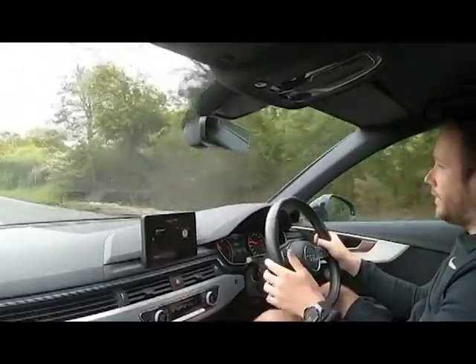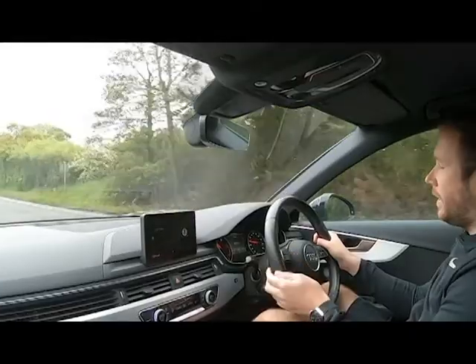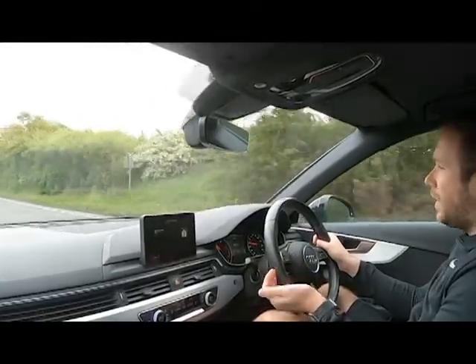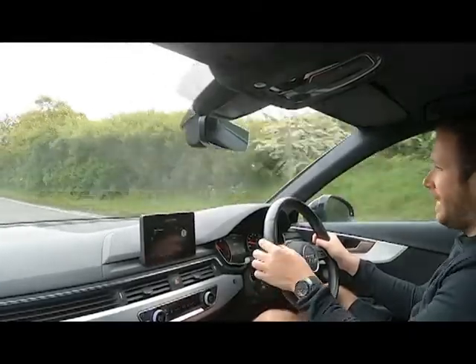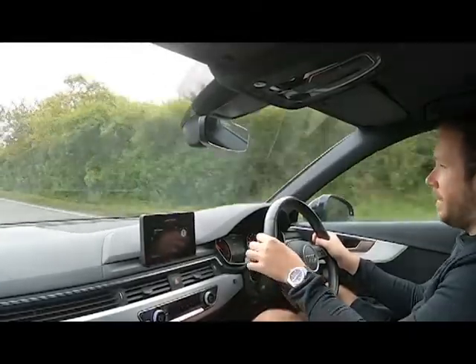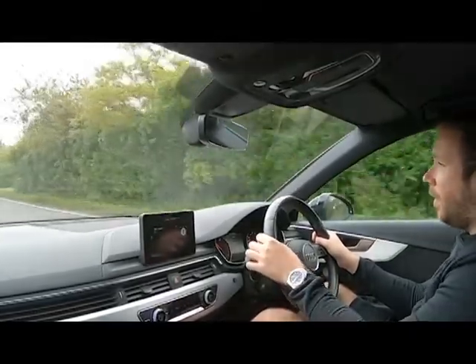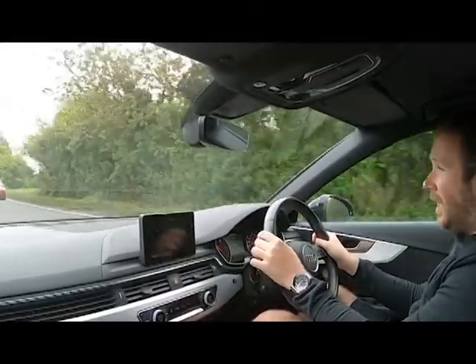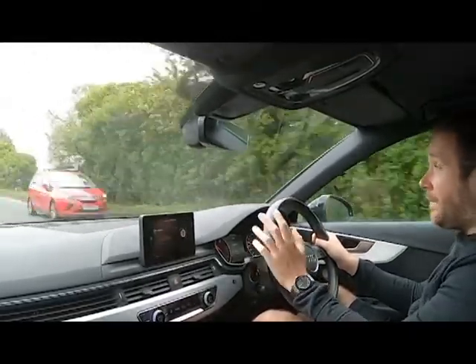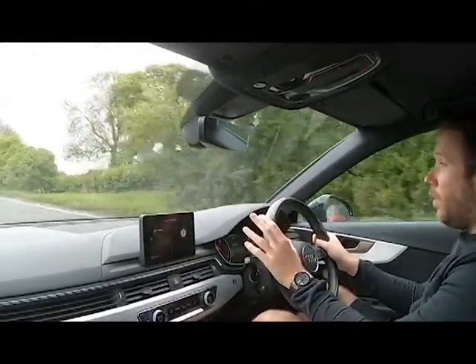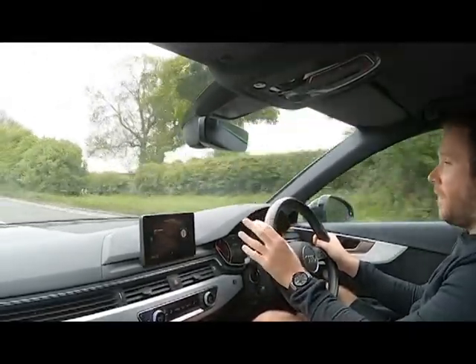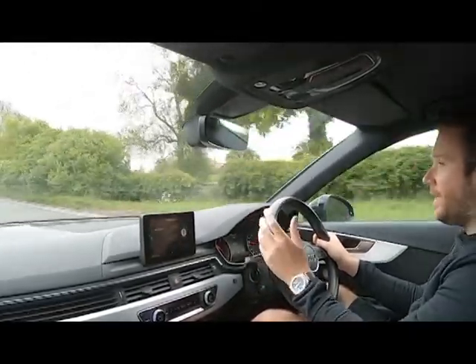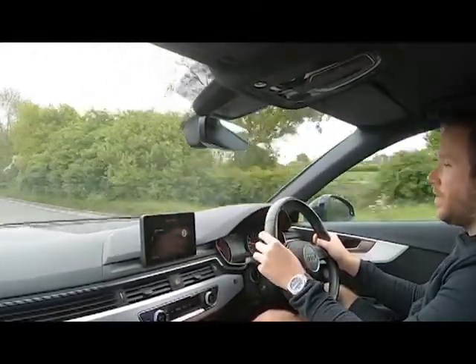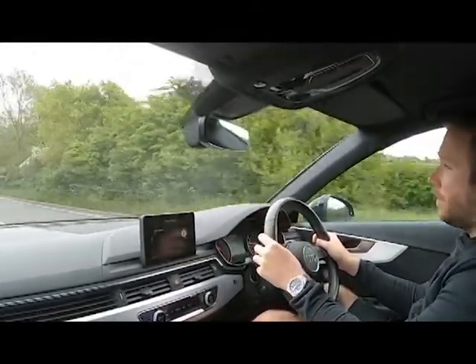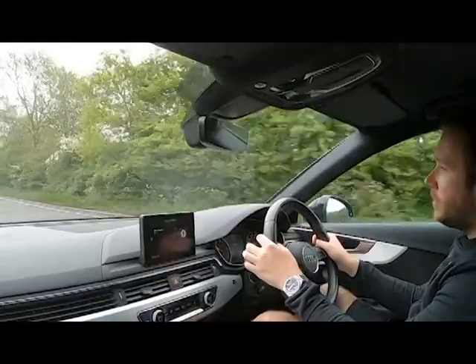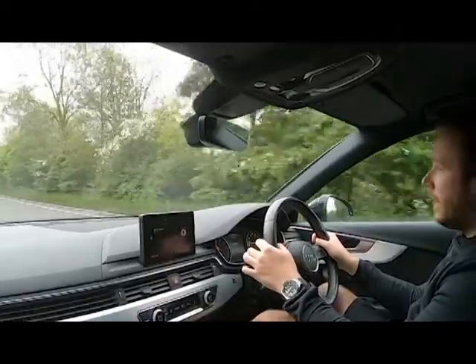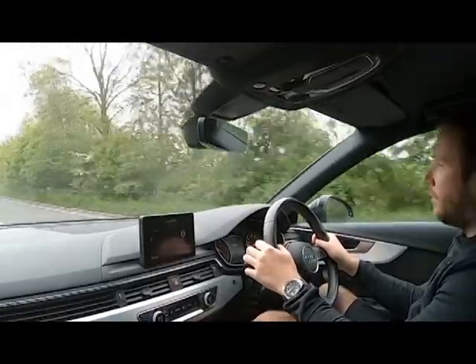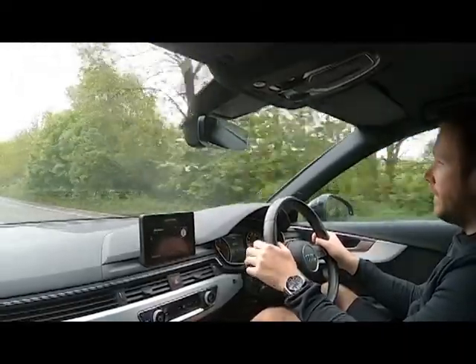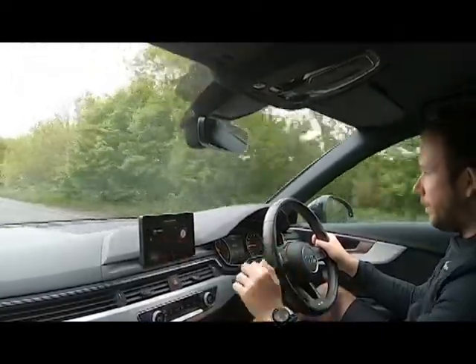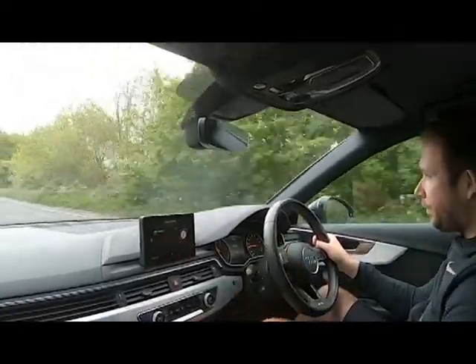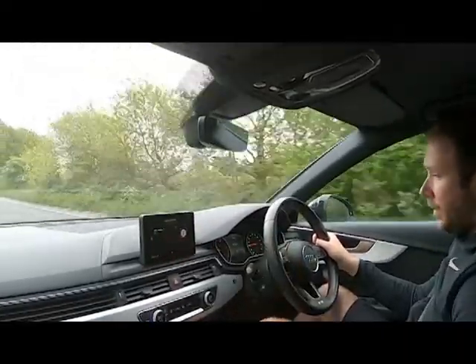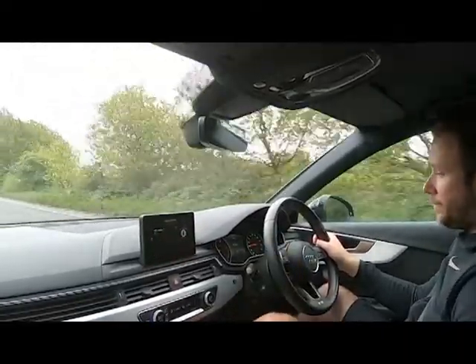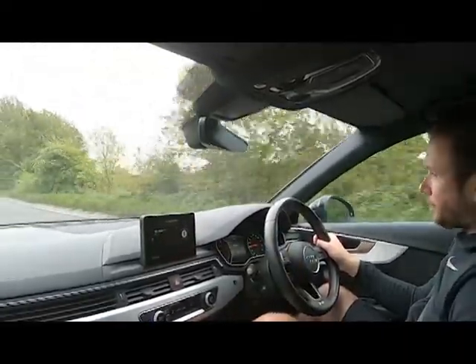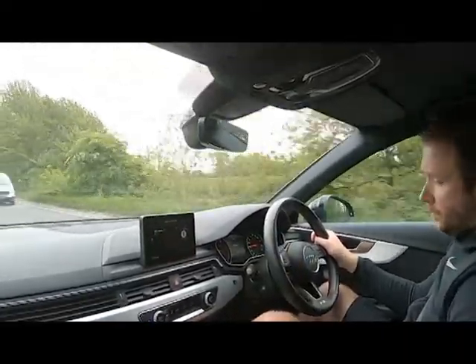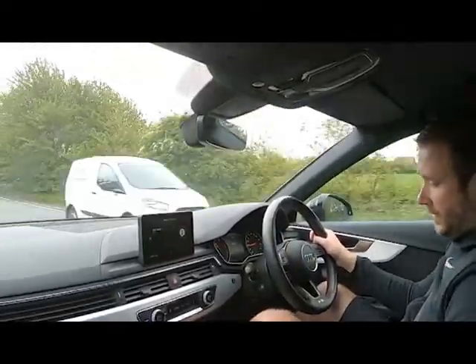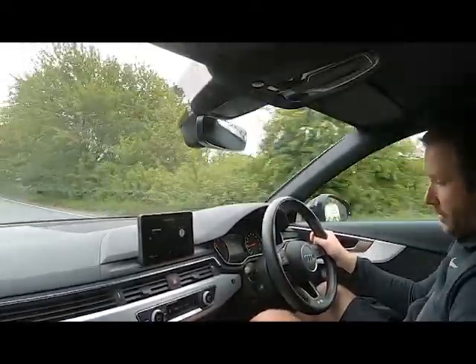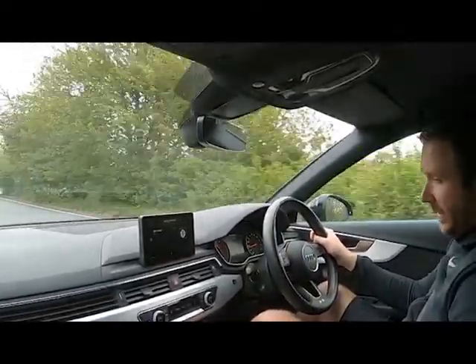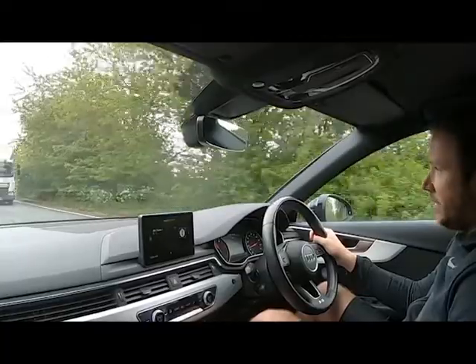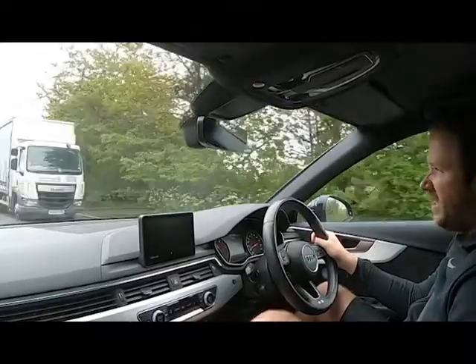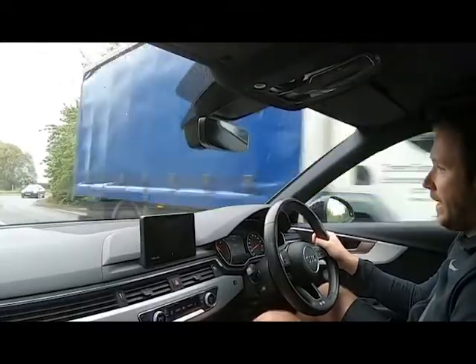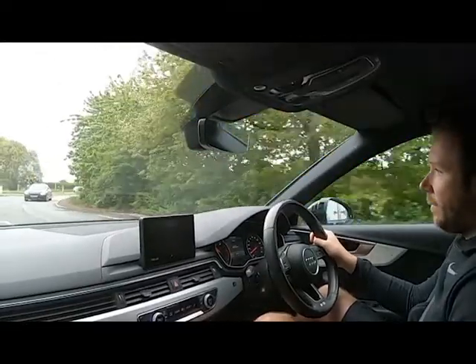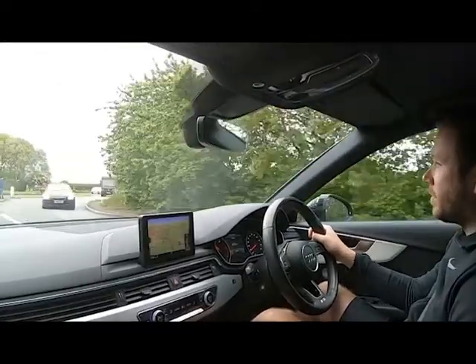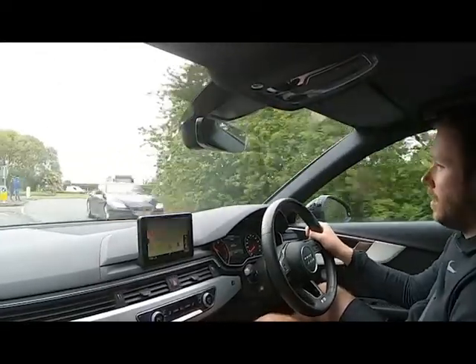Lovely modern interior as well — every time I get into the new A4, I never felt the old ones felt basic, but once you get into the new one you just realise how far along these have come. It's a fantastic crisp, easy to navigate layout on the car as well.